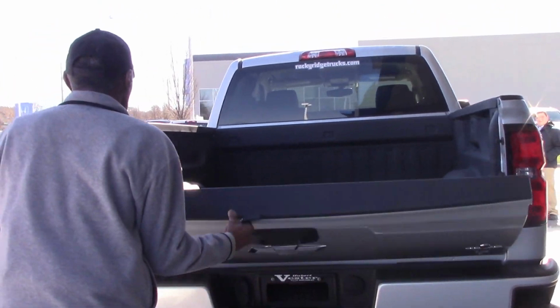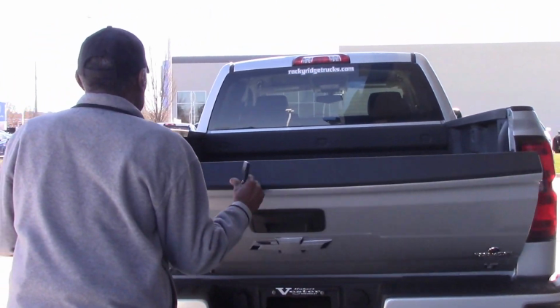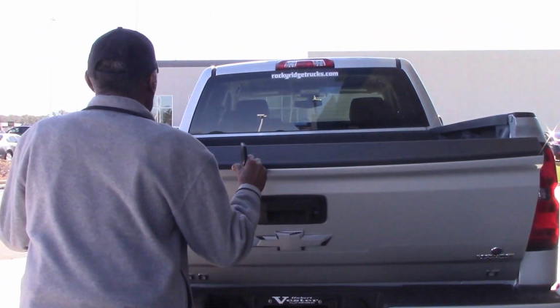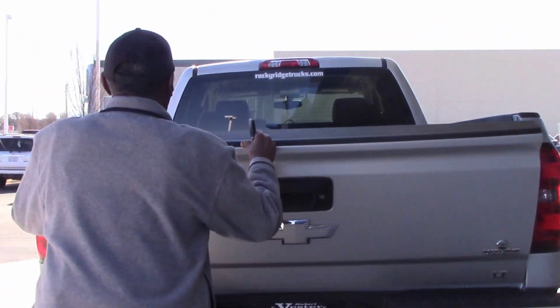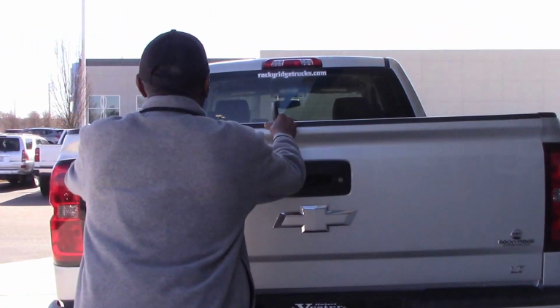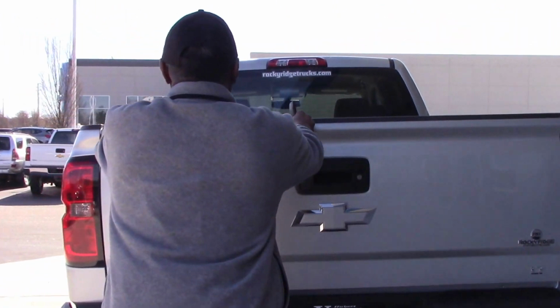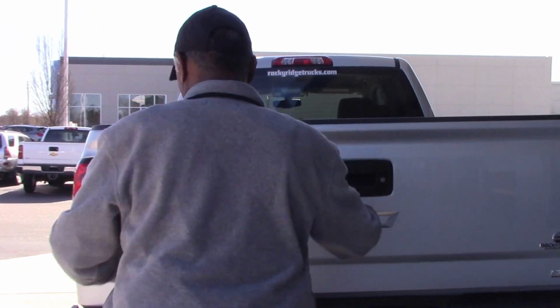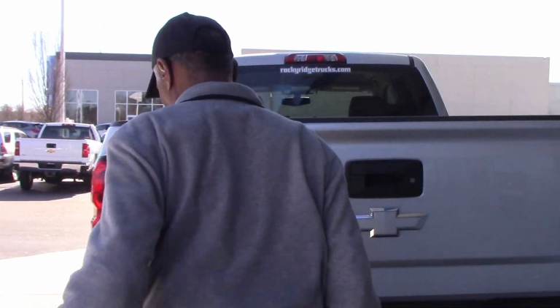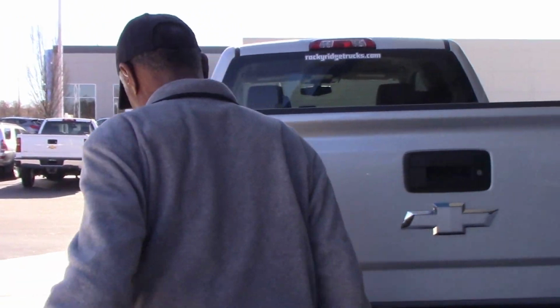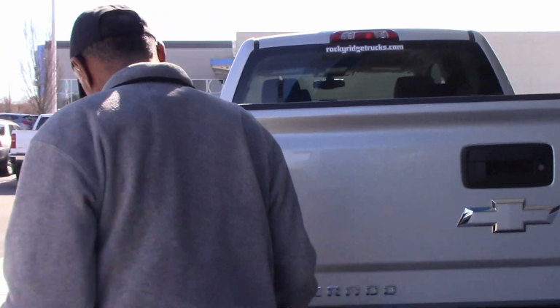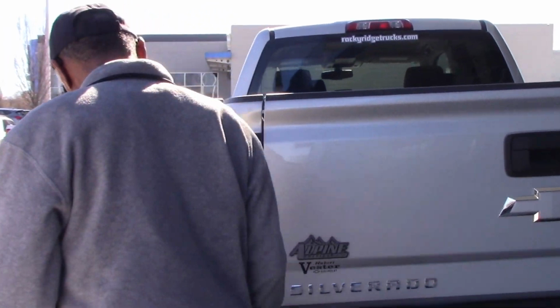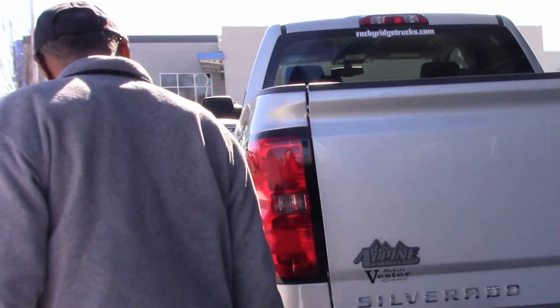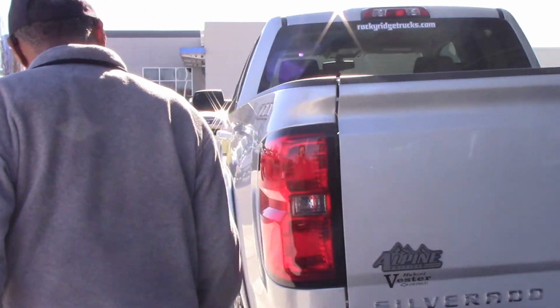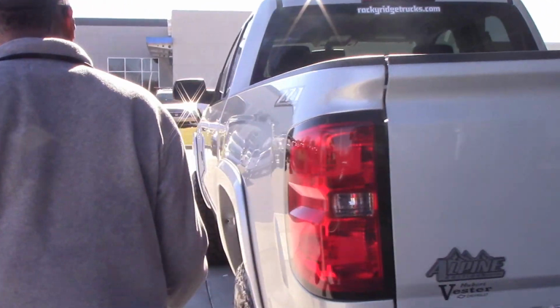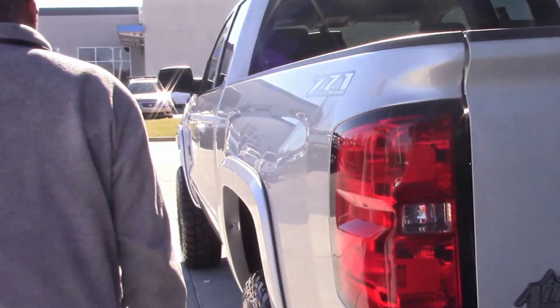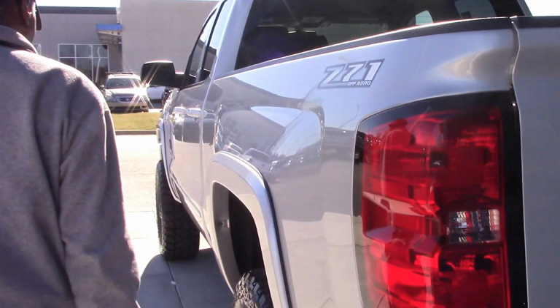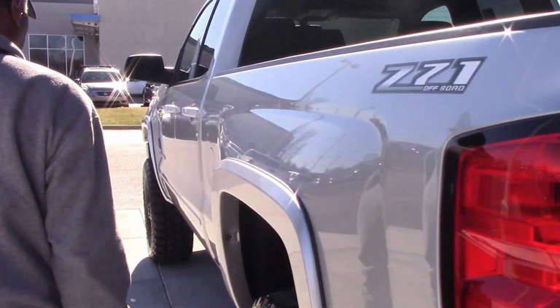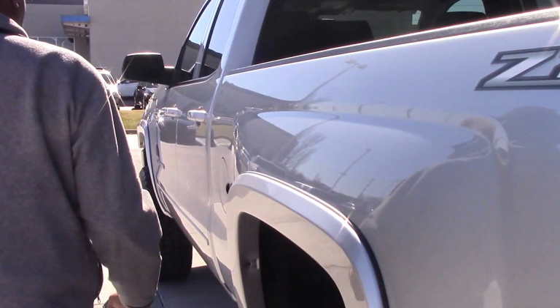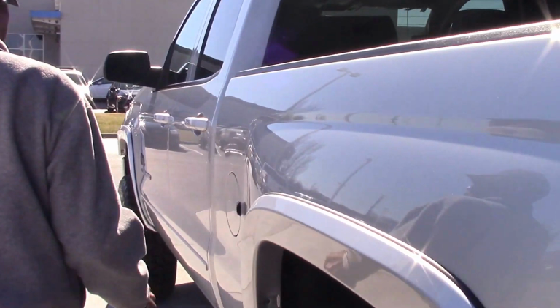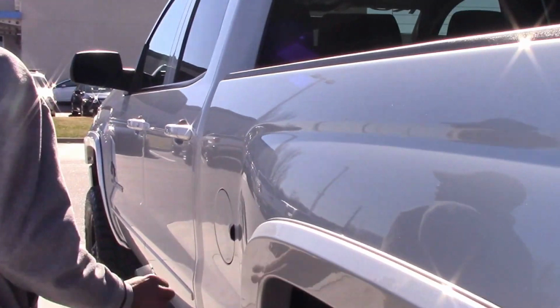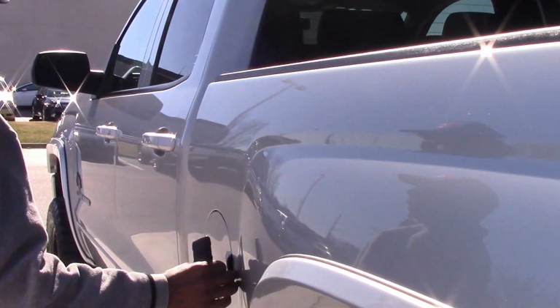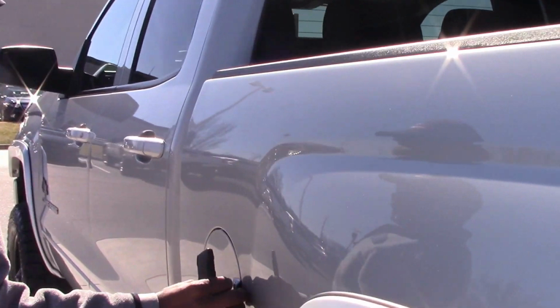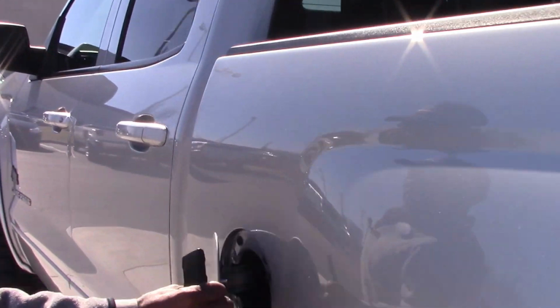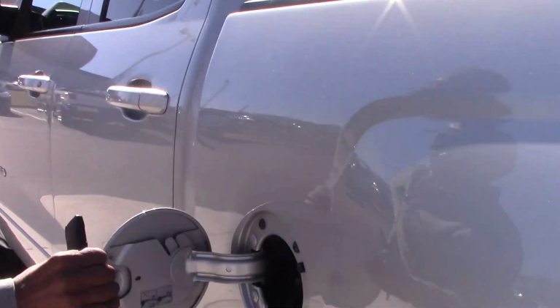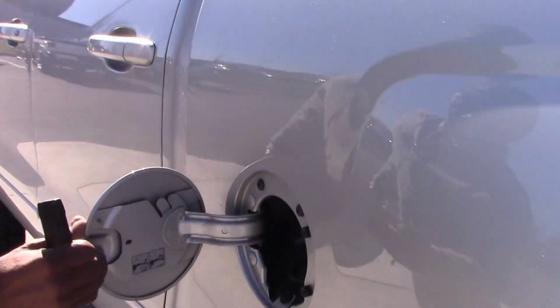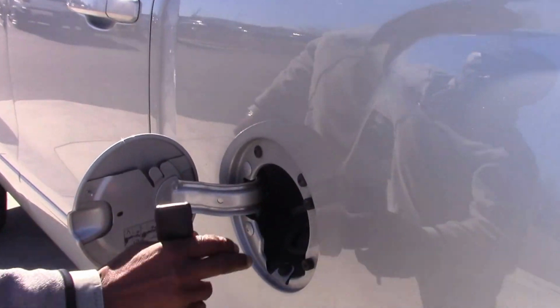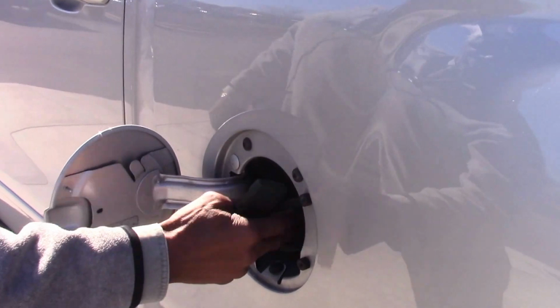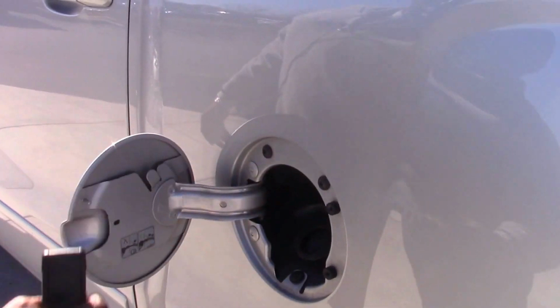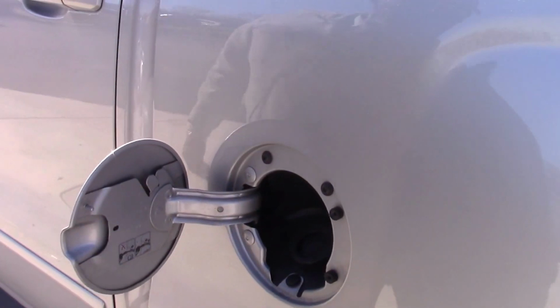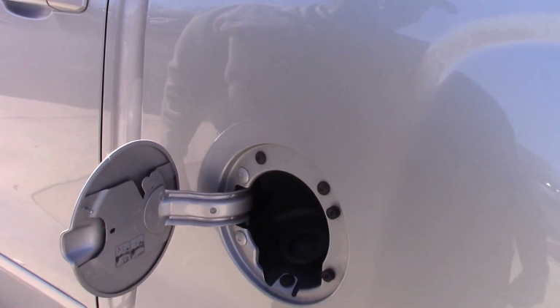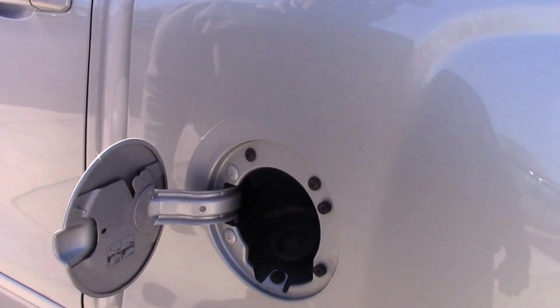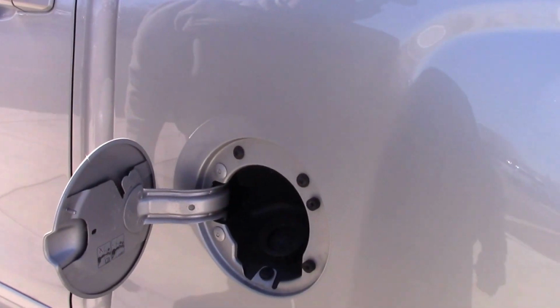Lift your back up — and we don't even have to have a gas cap anymore.